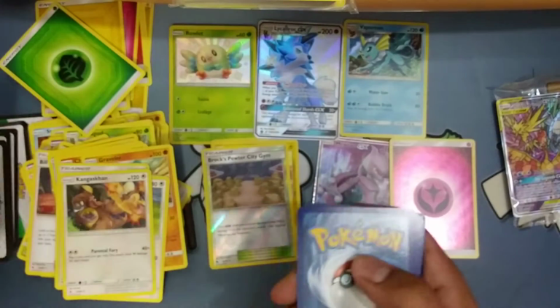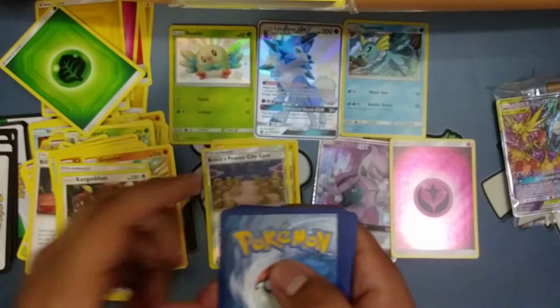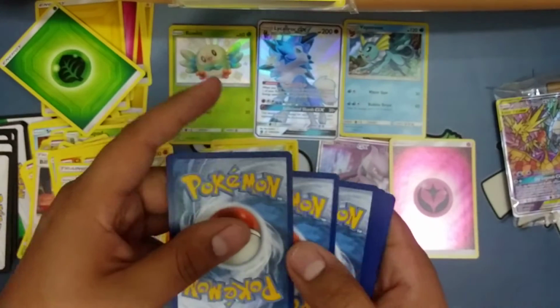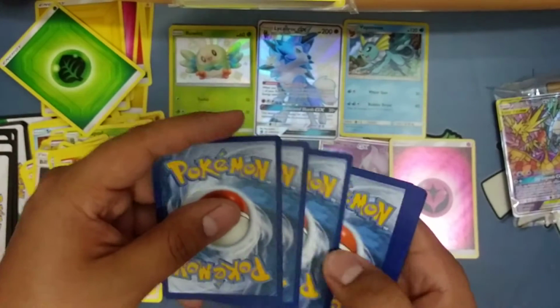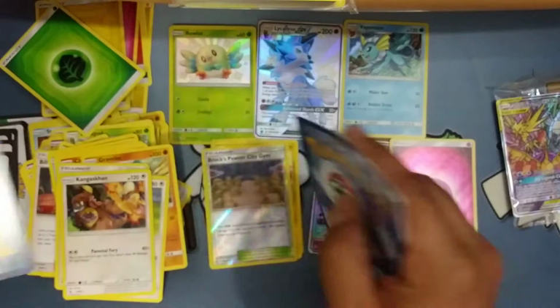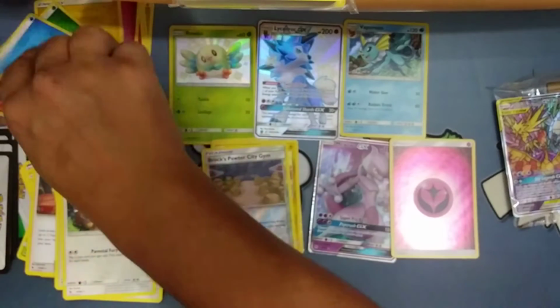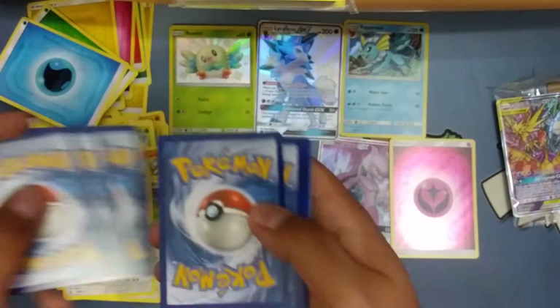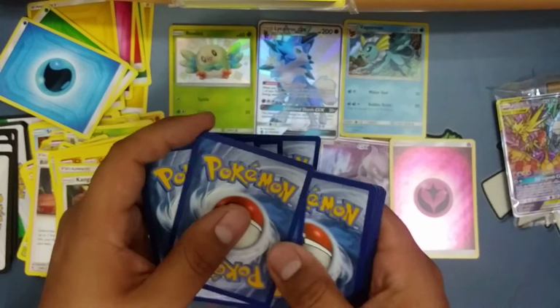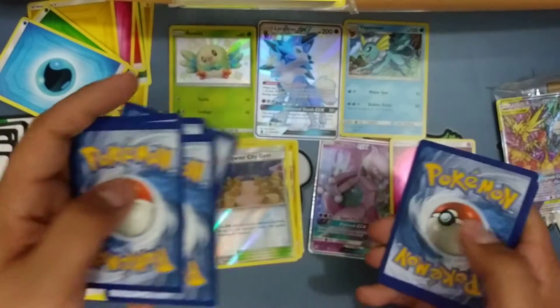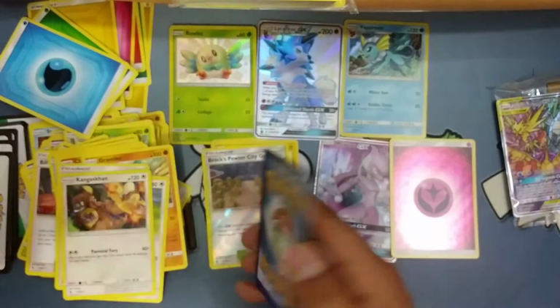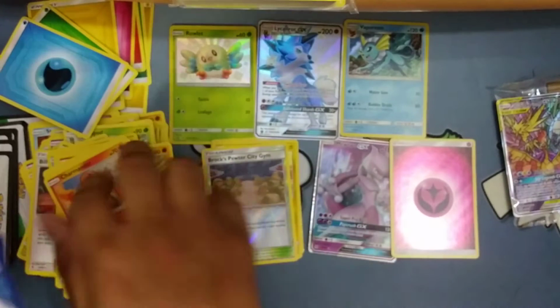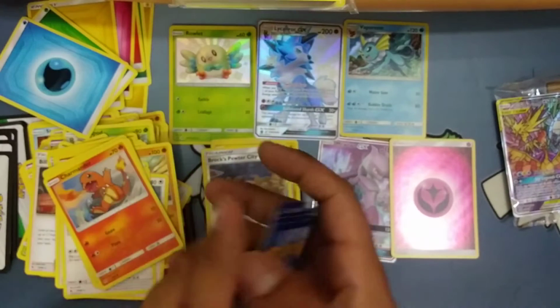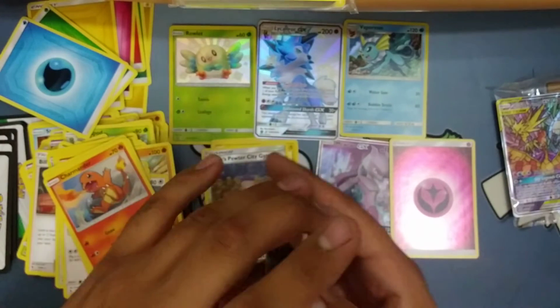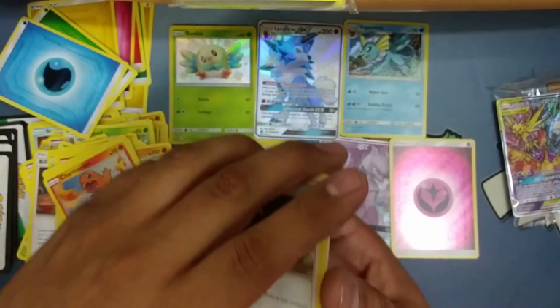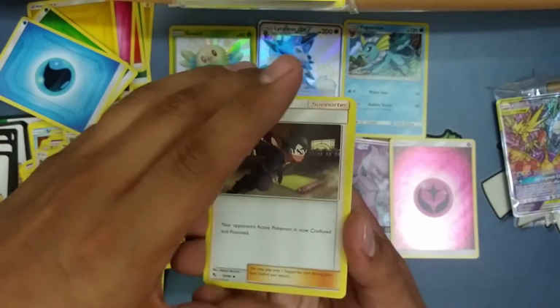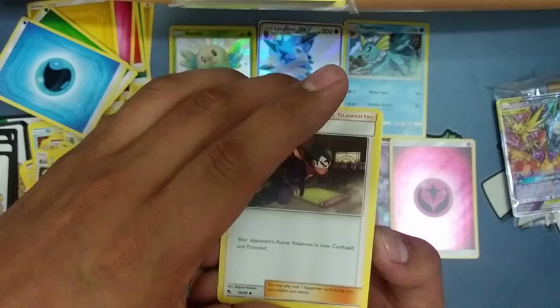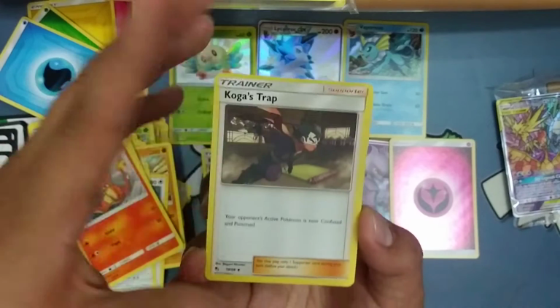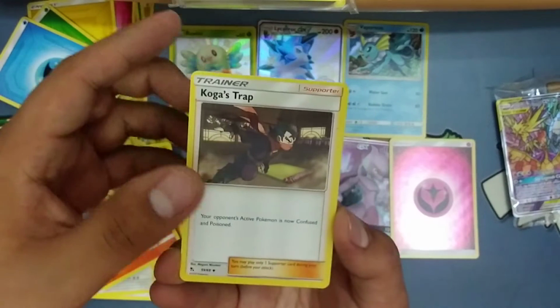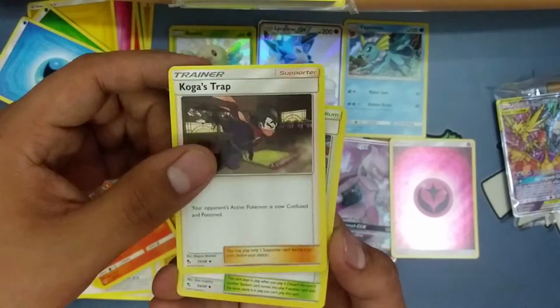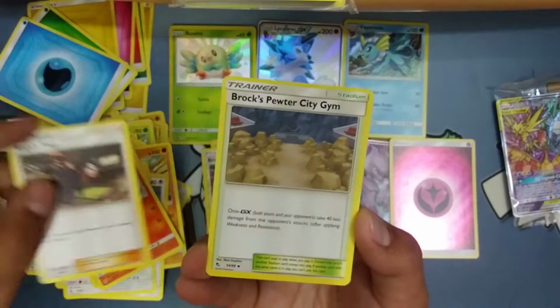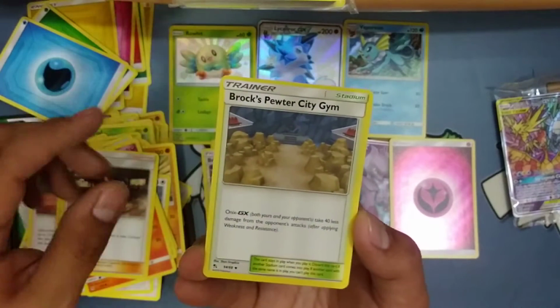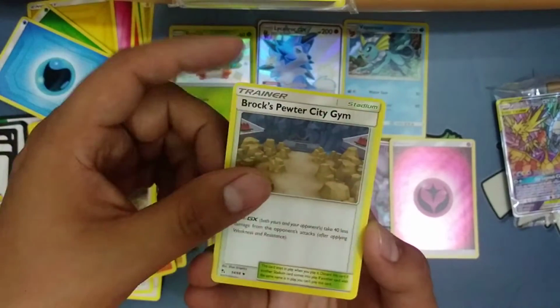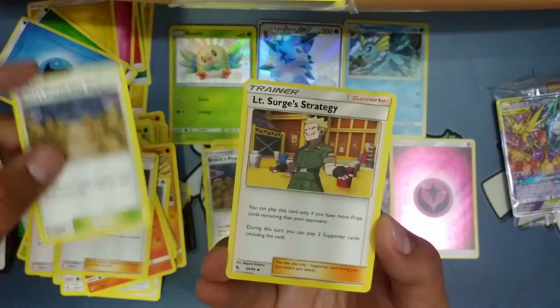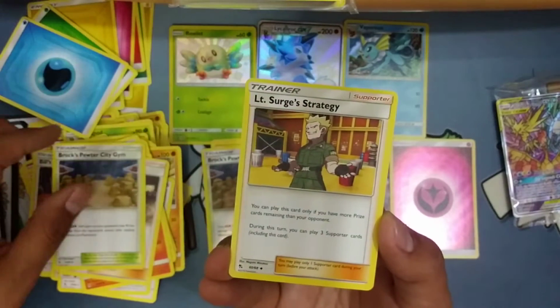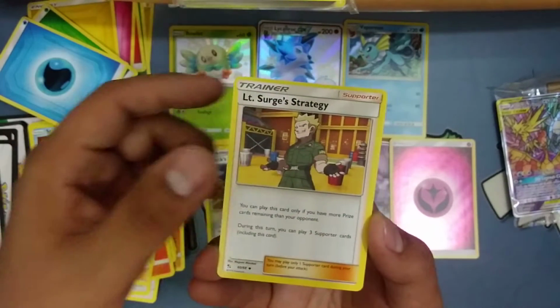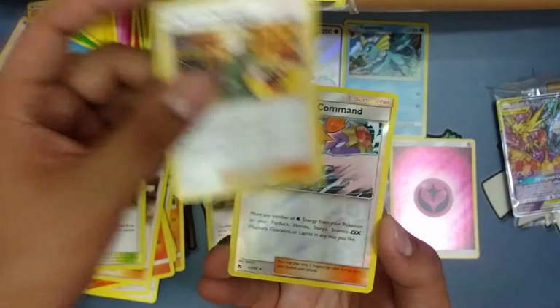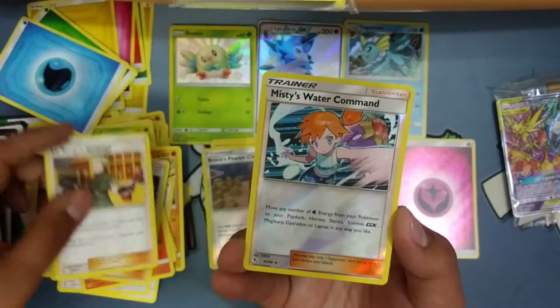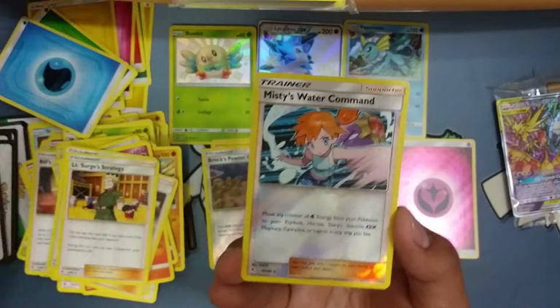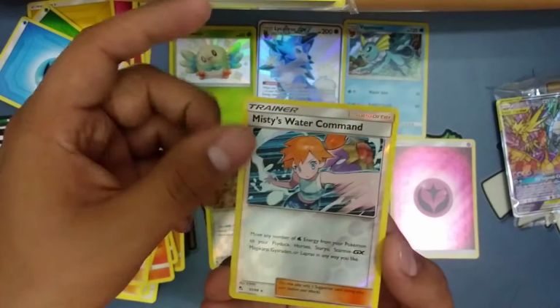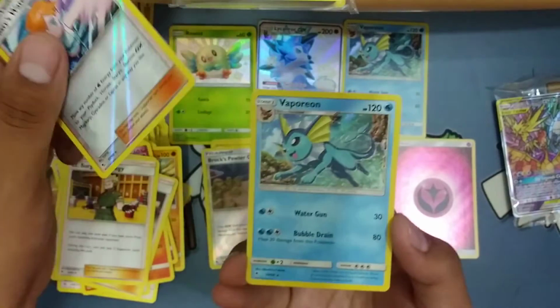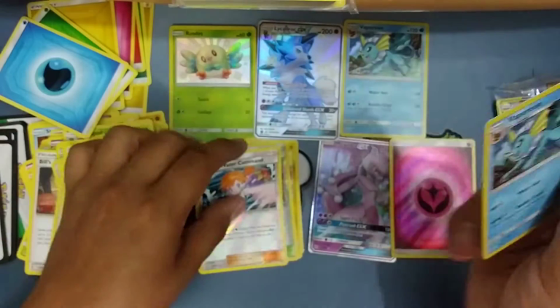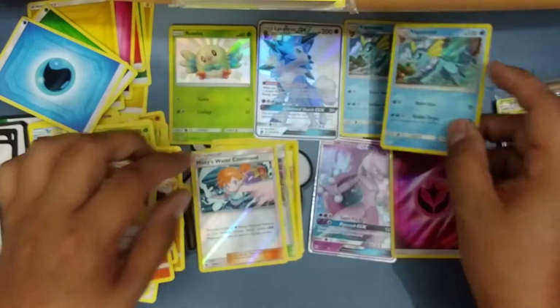We got three more packs including this one. I'd like to get a Secret Rare from this set — I haven't pulled any of those. Got Koga's, Brock's, Lieutenant Surge, Misty's, and a Vaporeon.